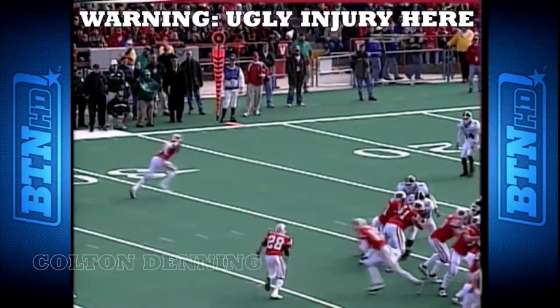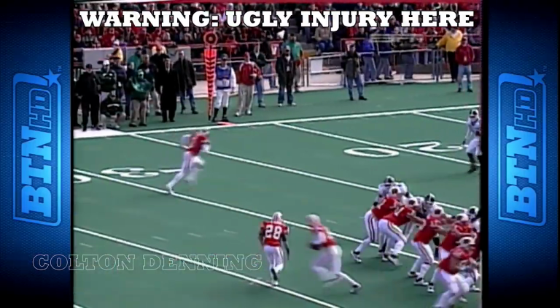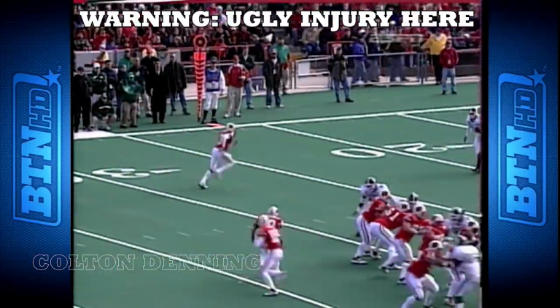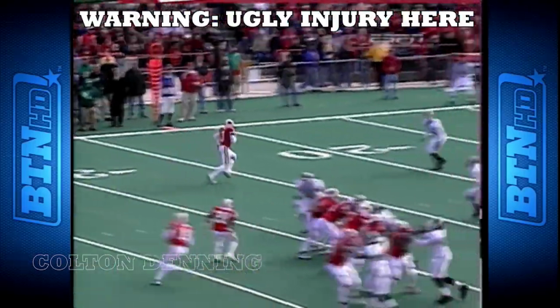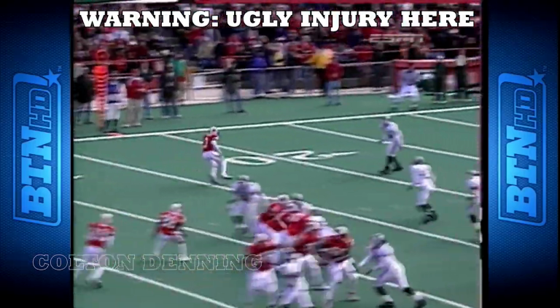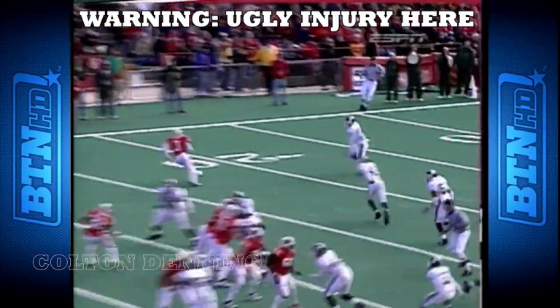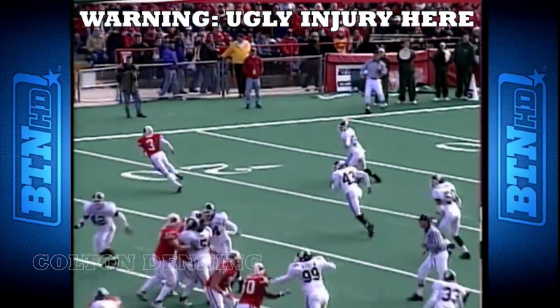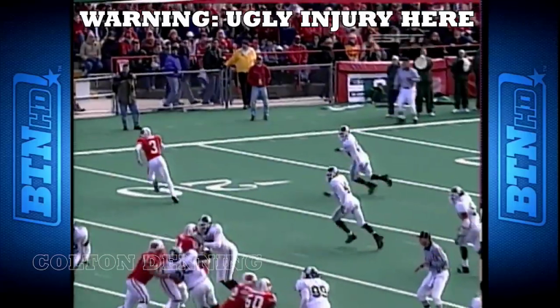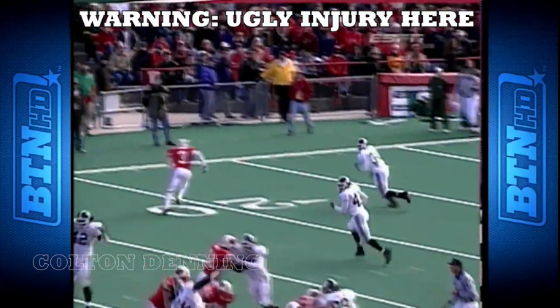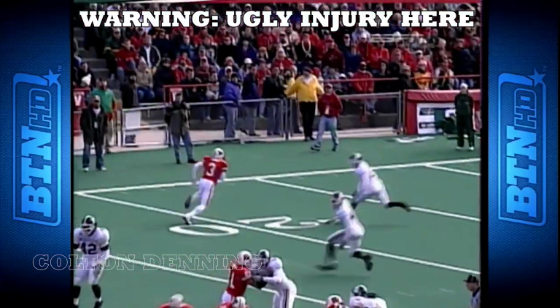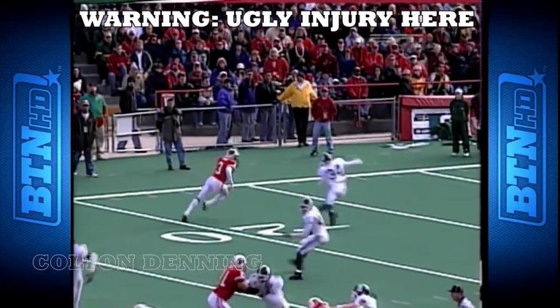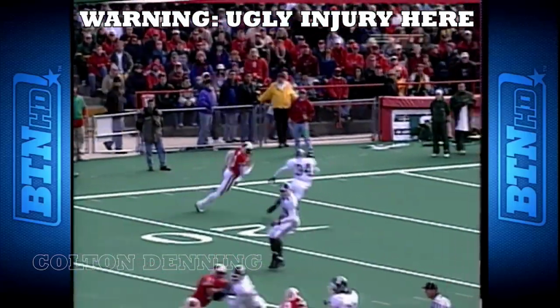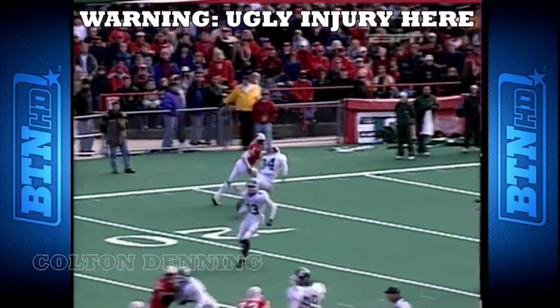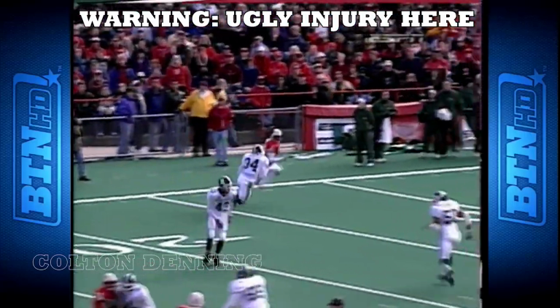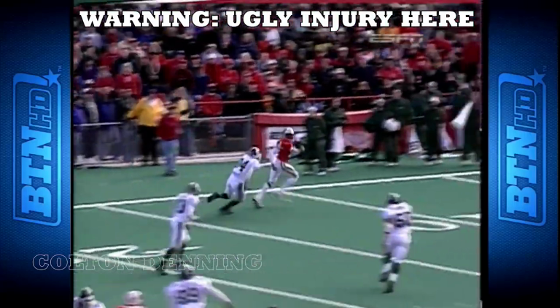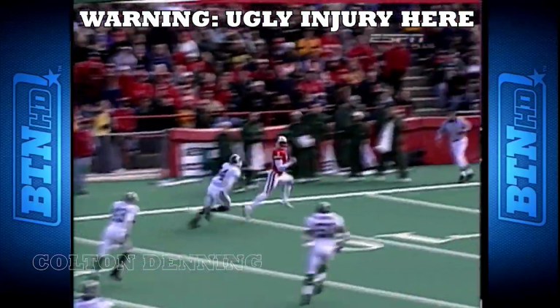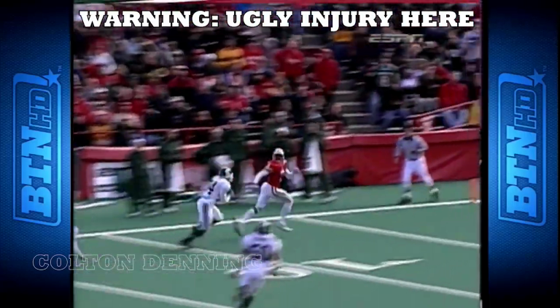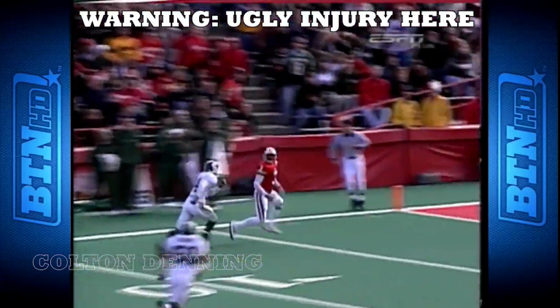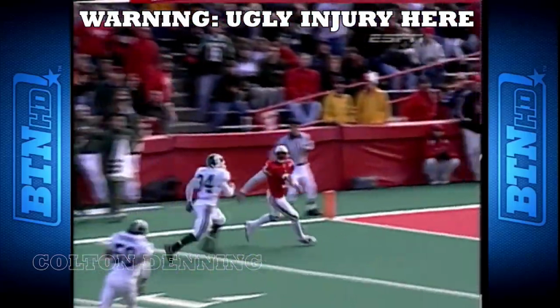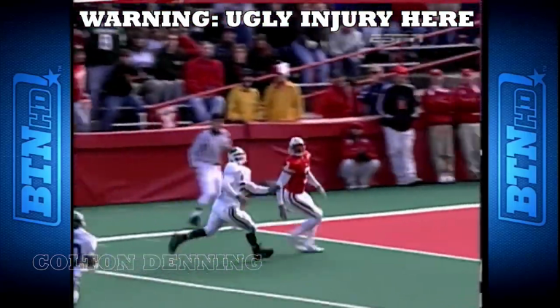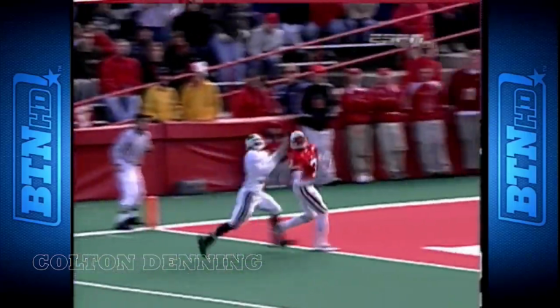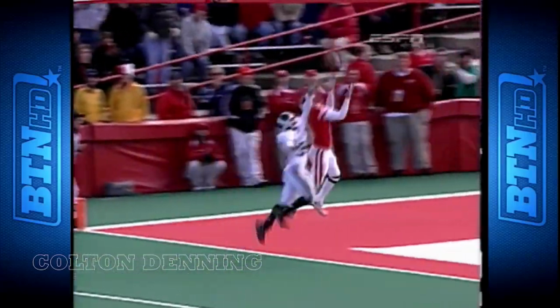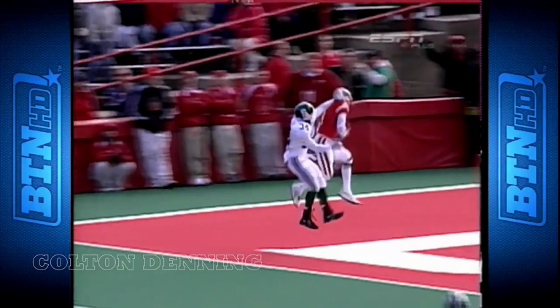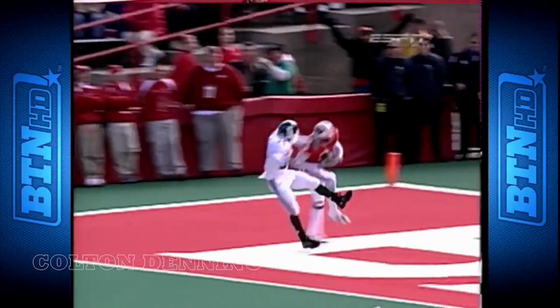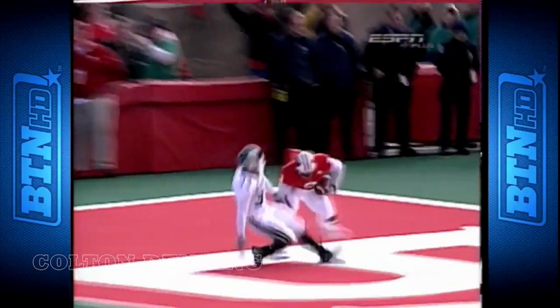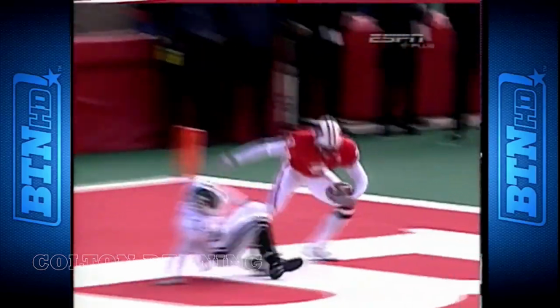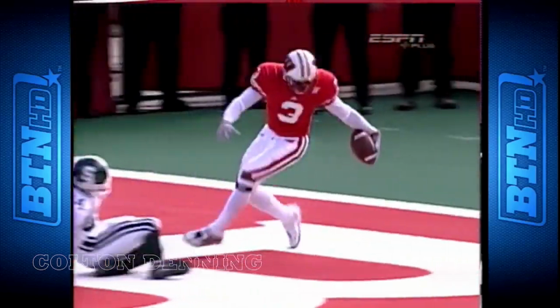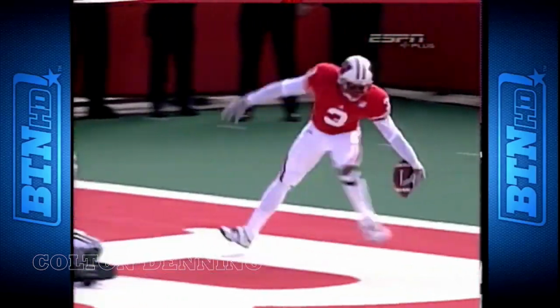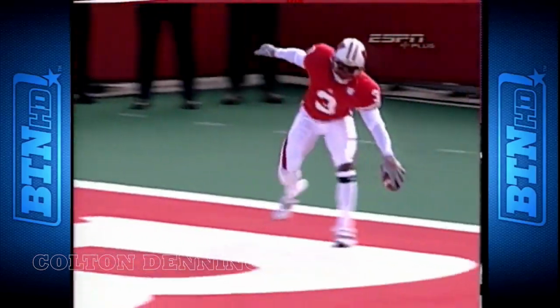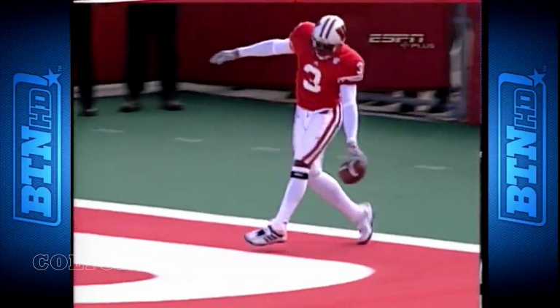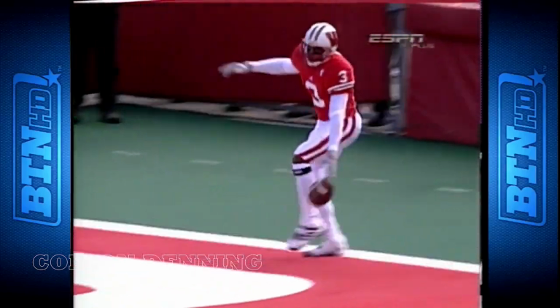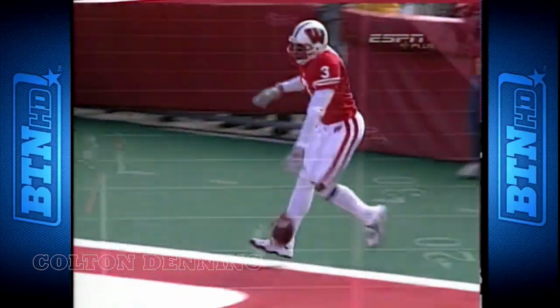Here's the ISO on Evans — excellent route. Dorch comes up and Evans does a nice job of keeping his body between the ball and Dorch.